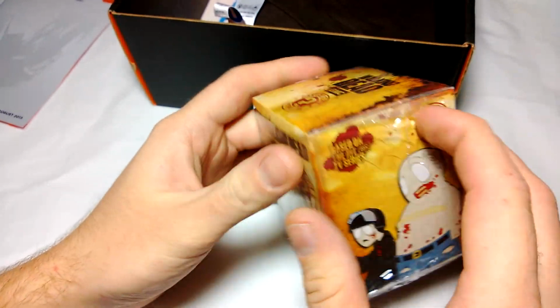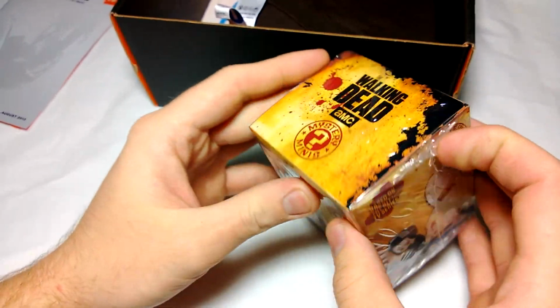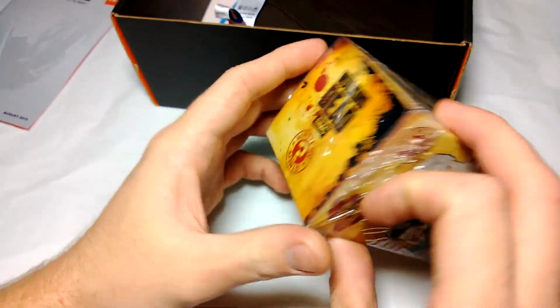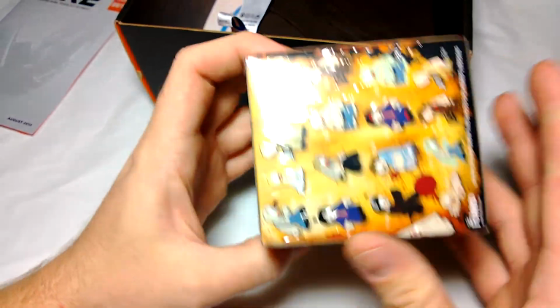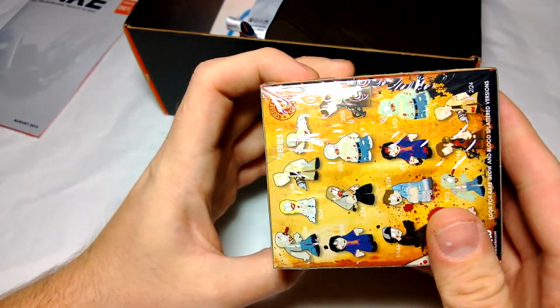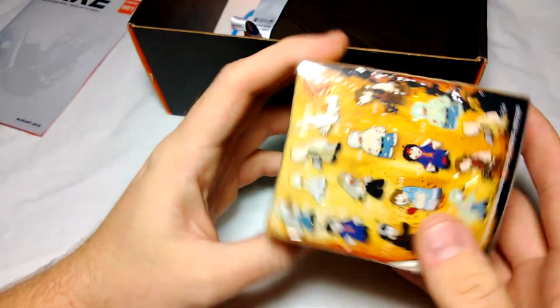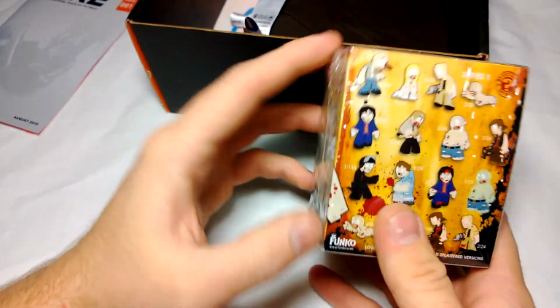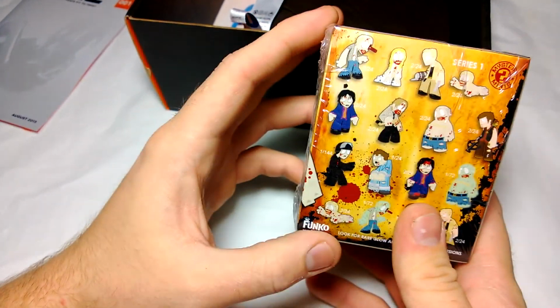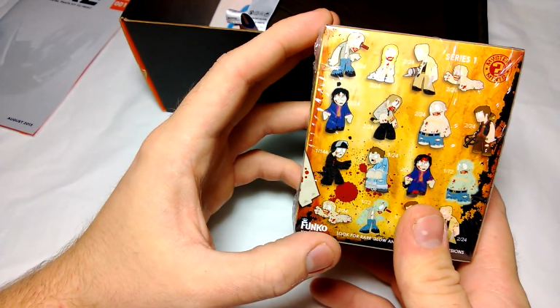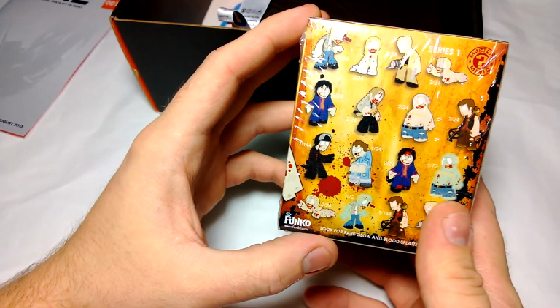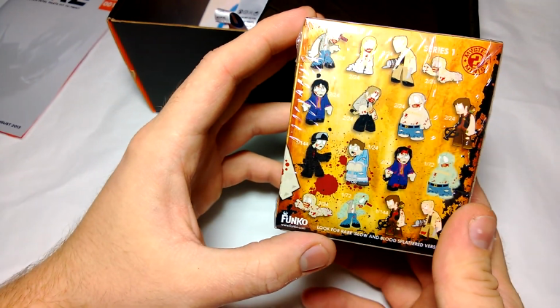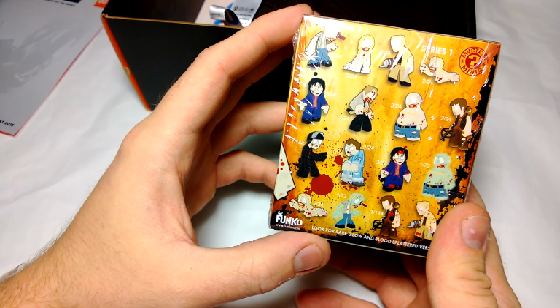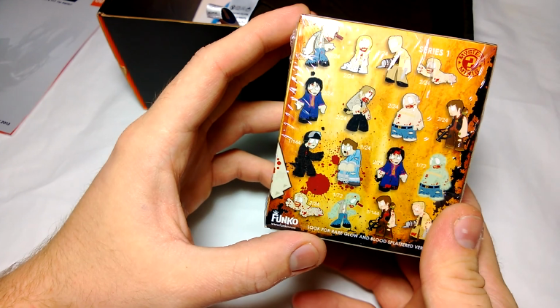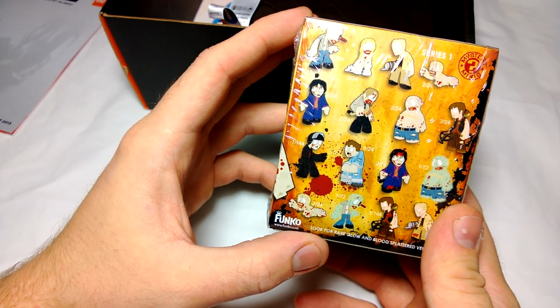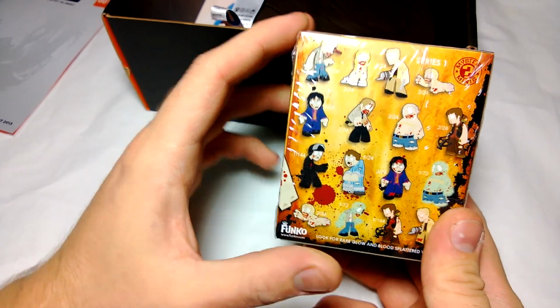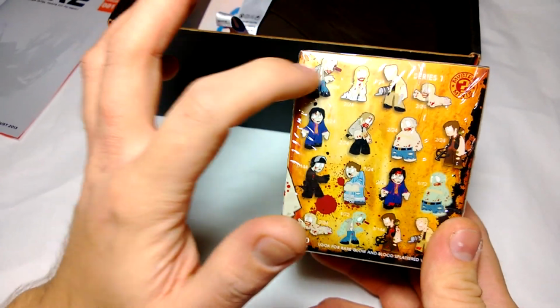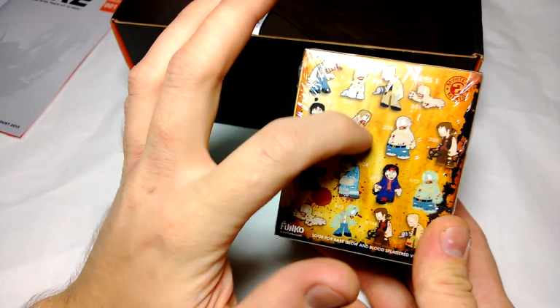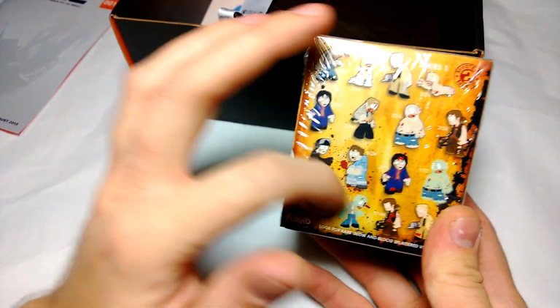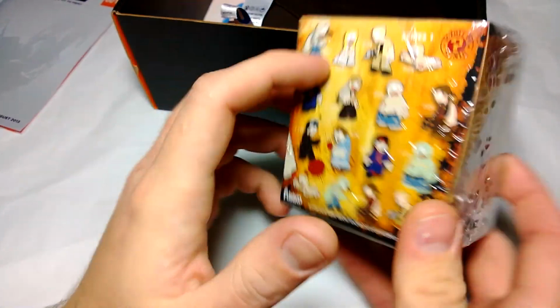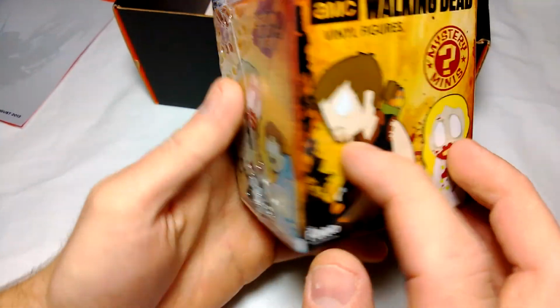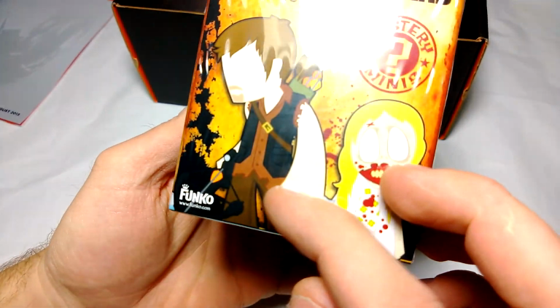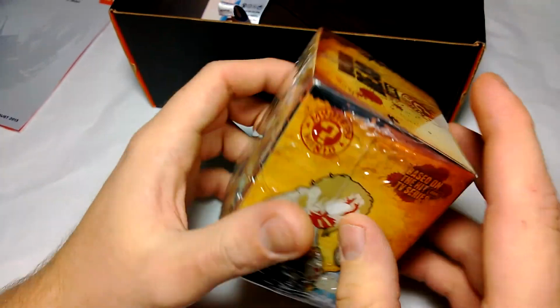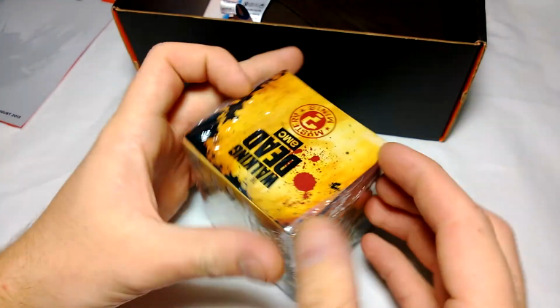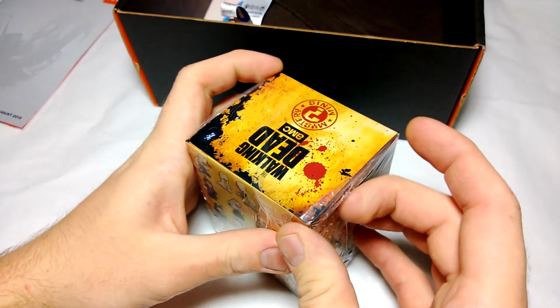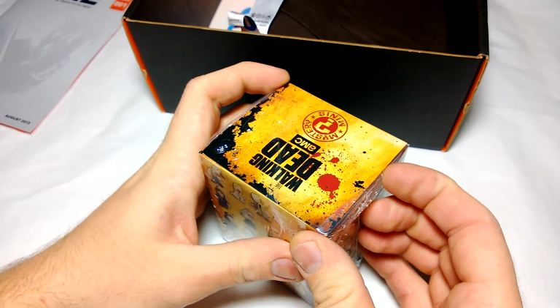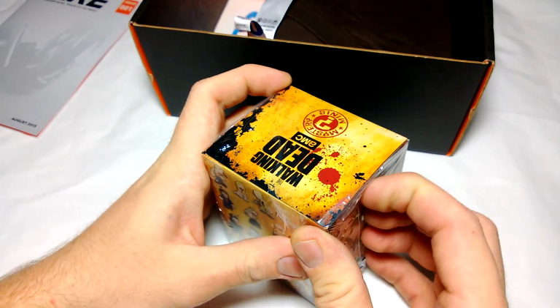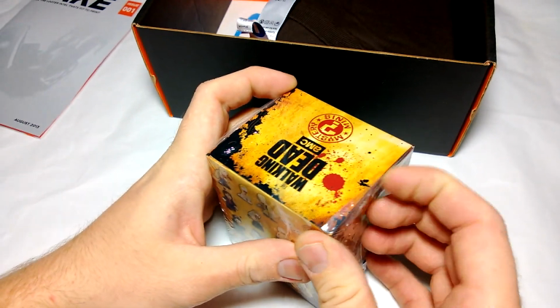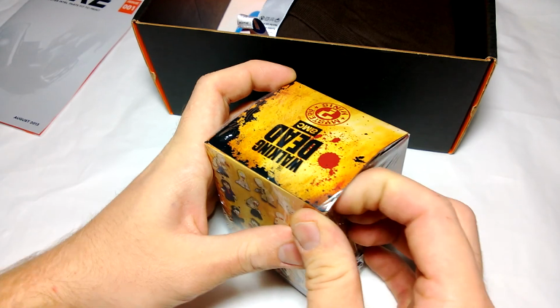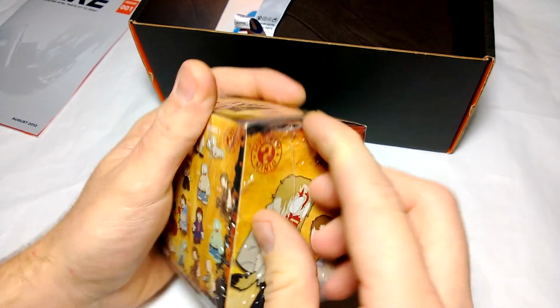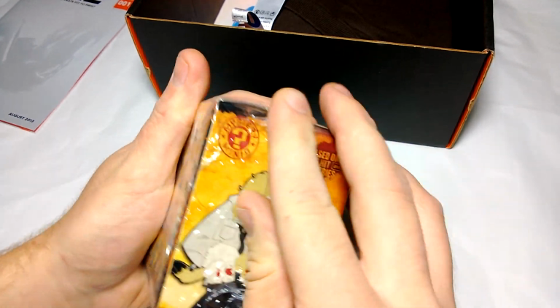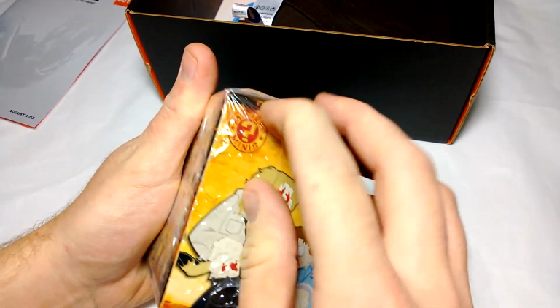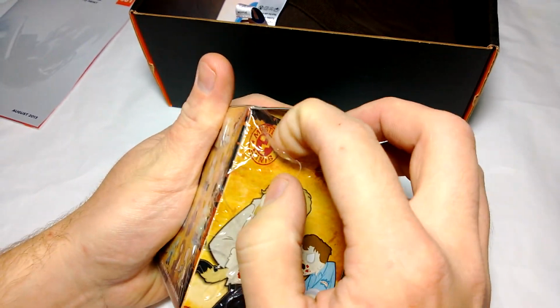Next, we grab the box — Walking Dead vinyl figures from Funko. They sent Star Wars ones earlier; these are a little bit more tiny. You get one random one and you never know what you're gonna get. We should open it up and see — it's a mystery mini.